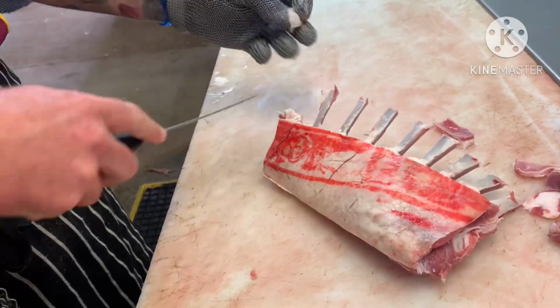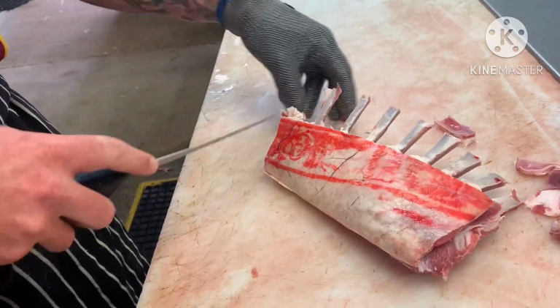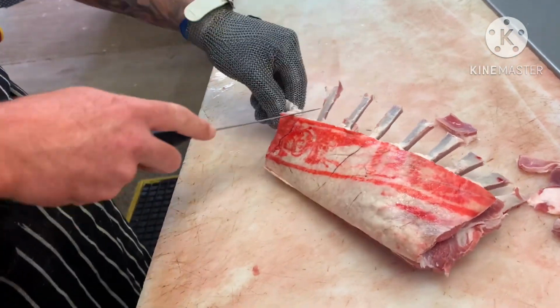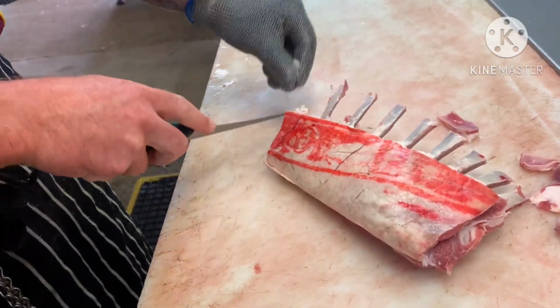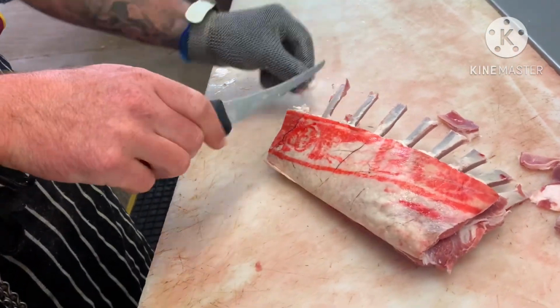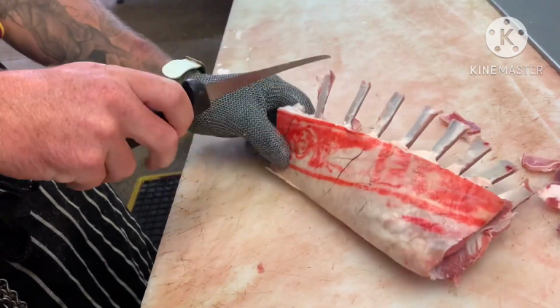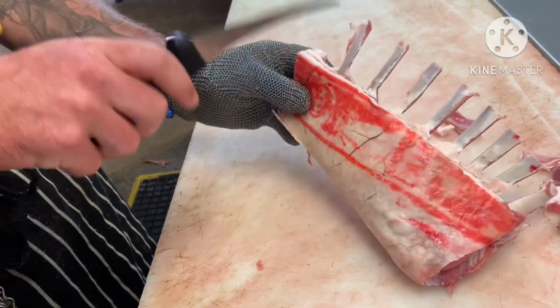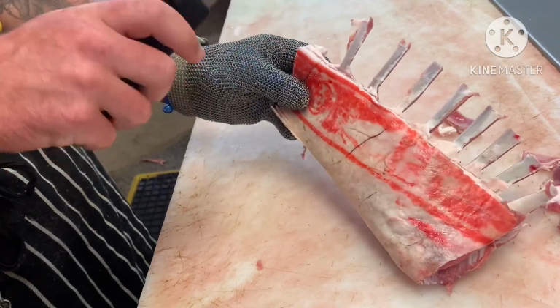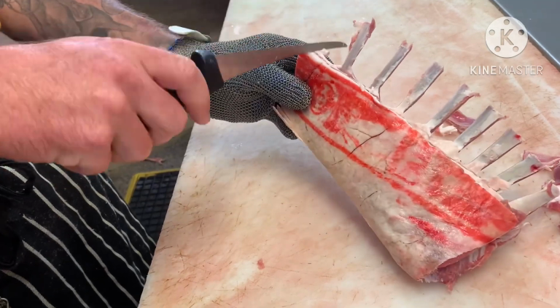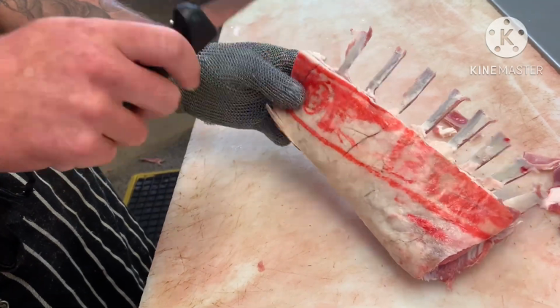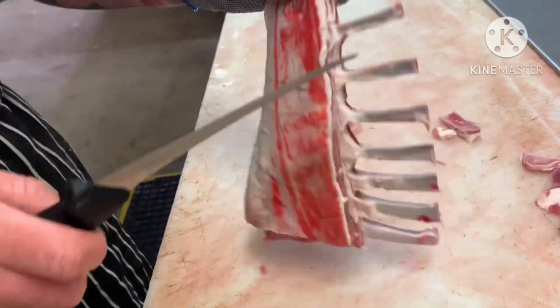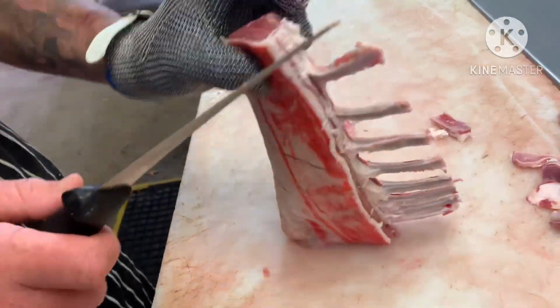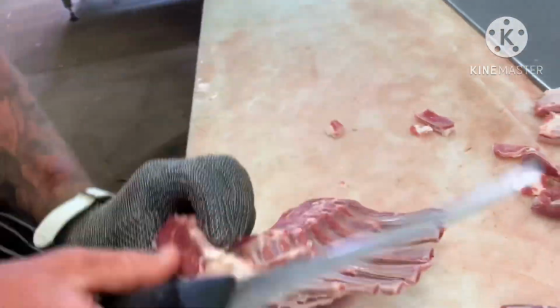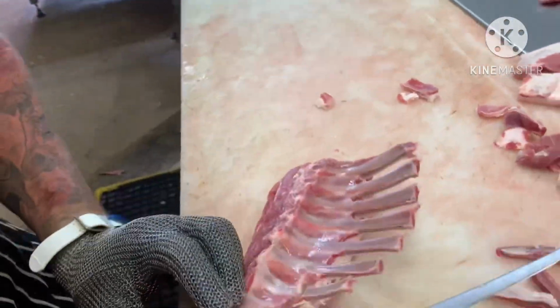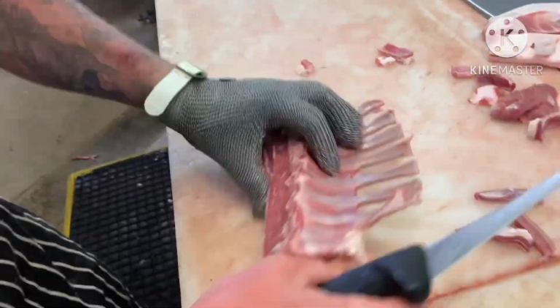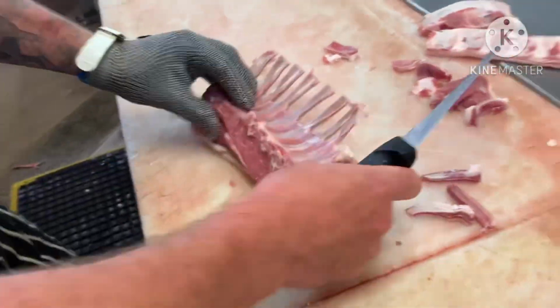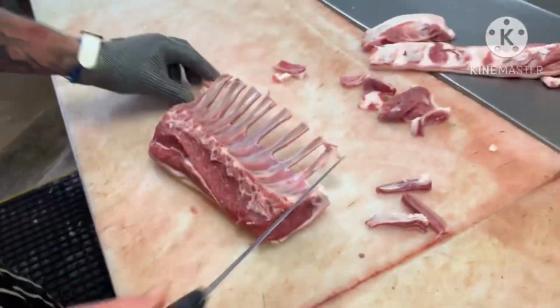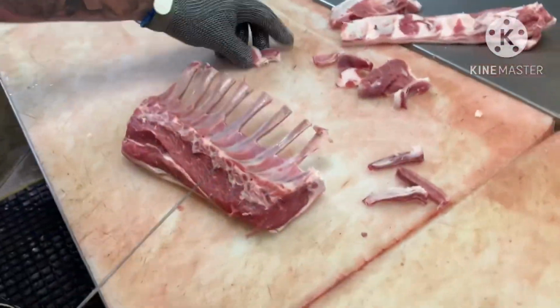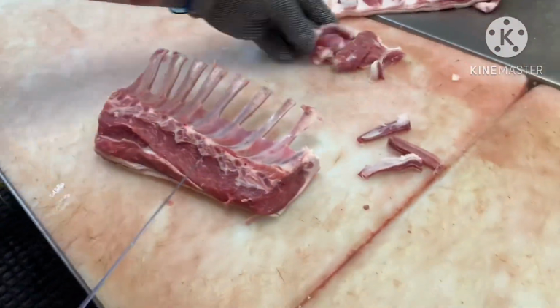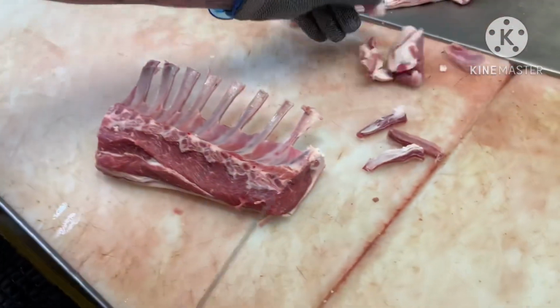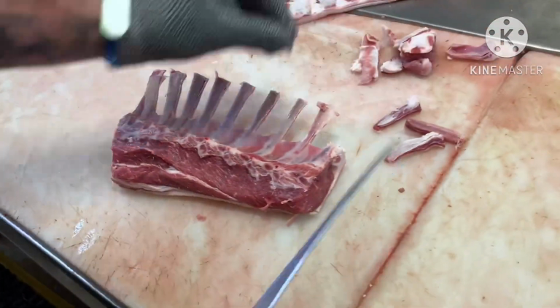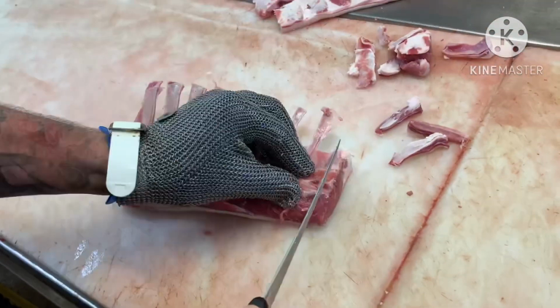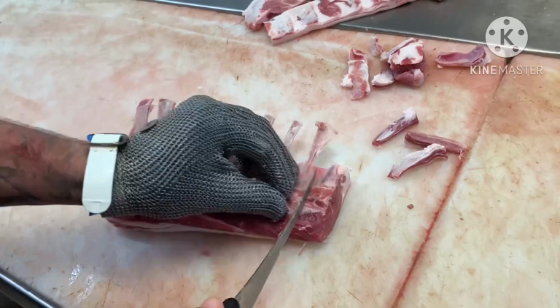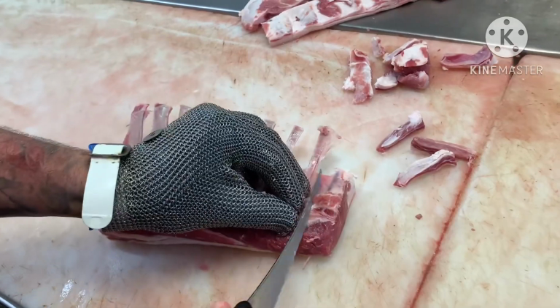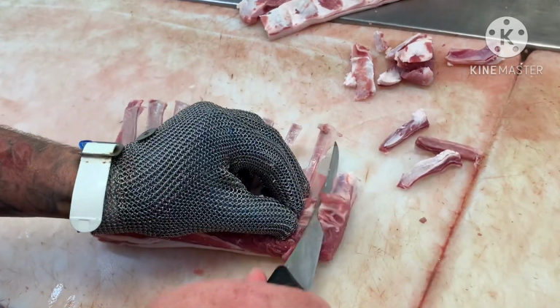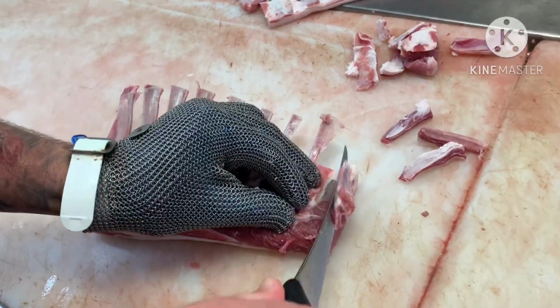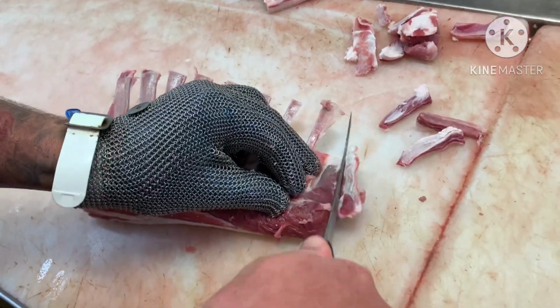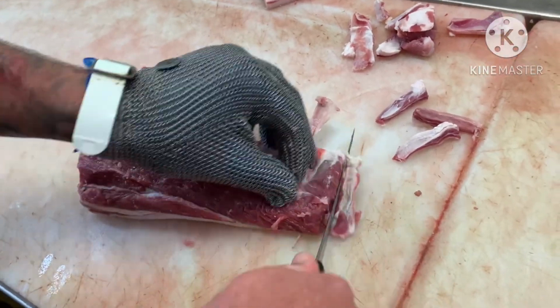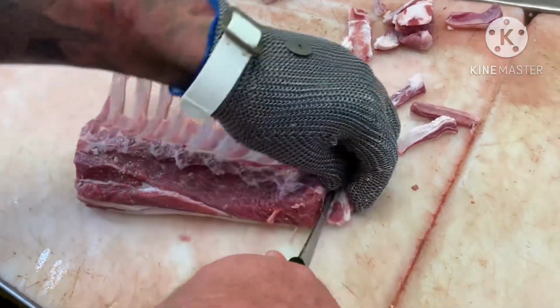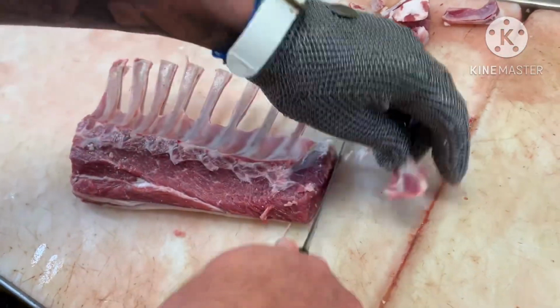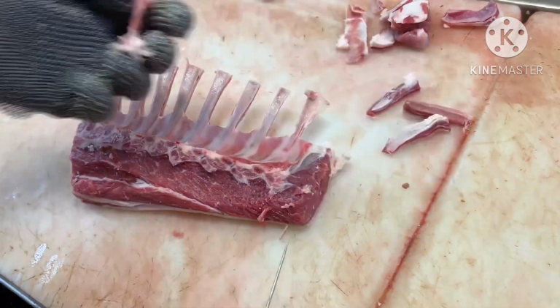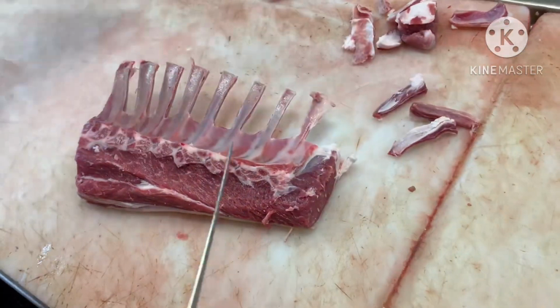That one's got a little bit of bone missing on the end — there should be another rib bone there, but that one's kind of short. So all we'll need to do is clean that one up and get rid of that.